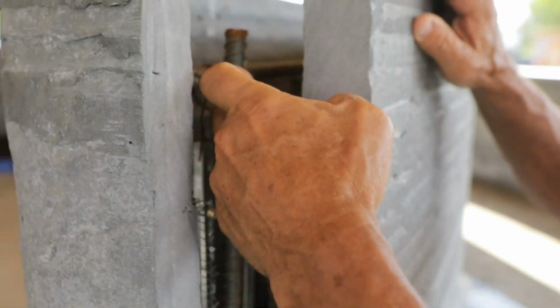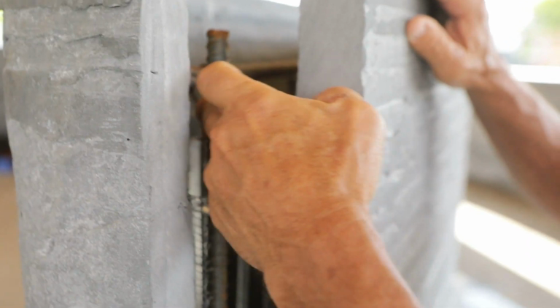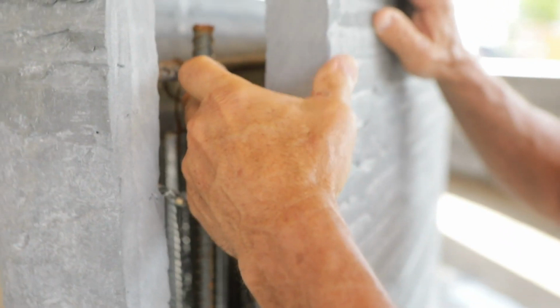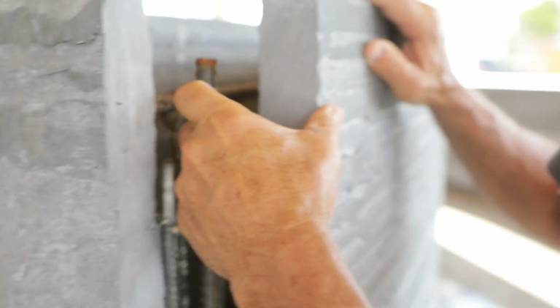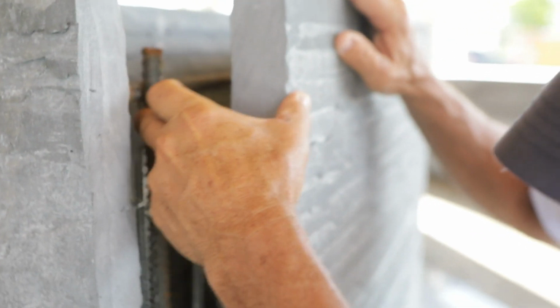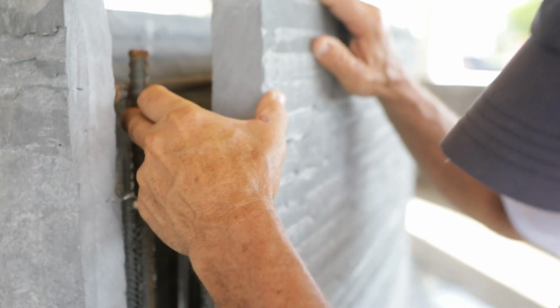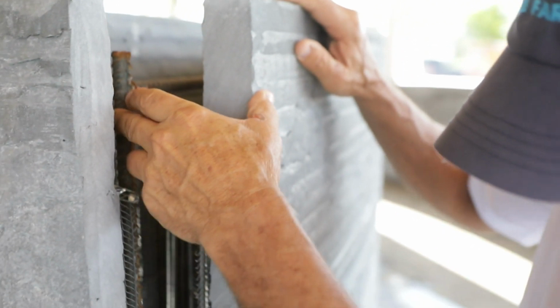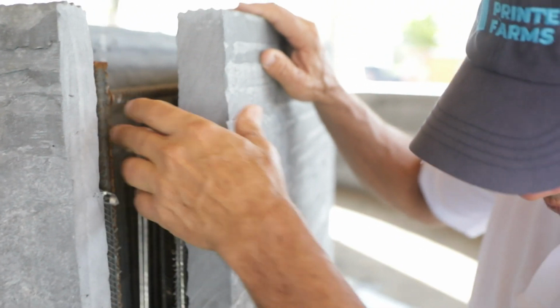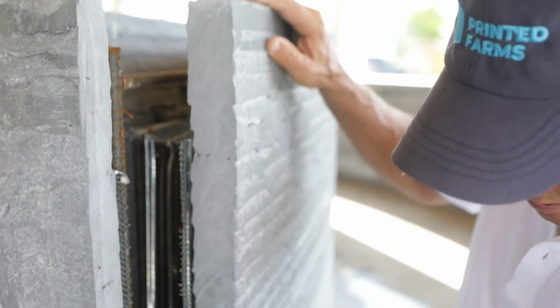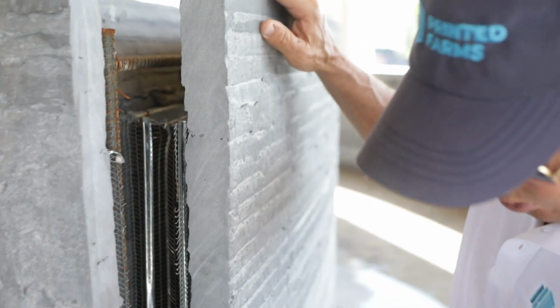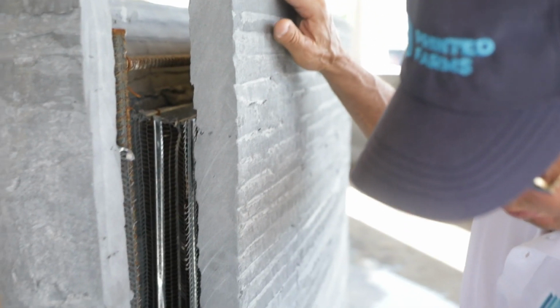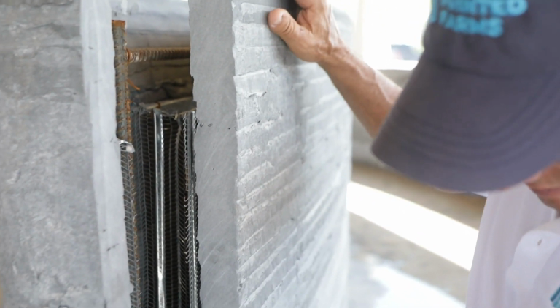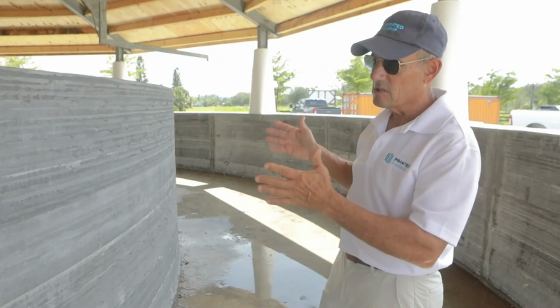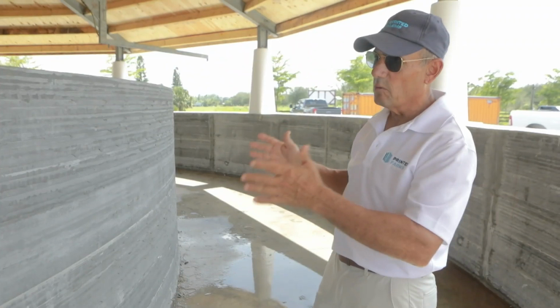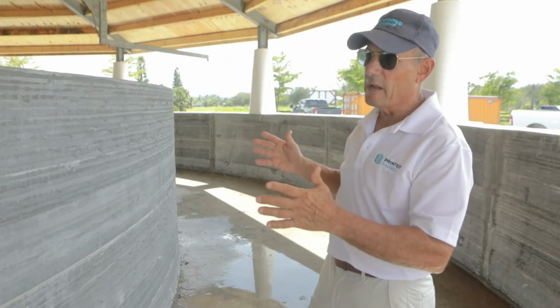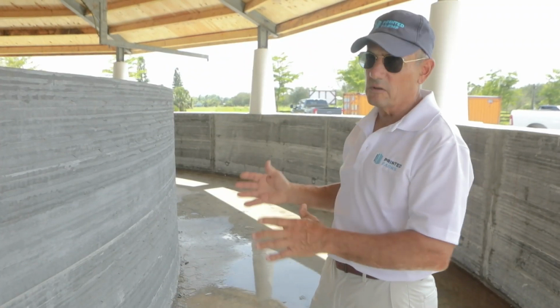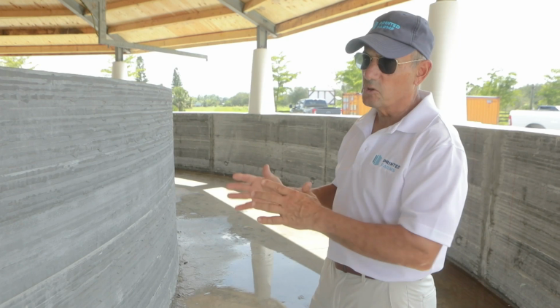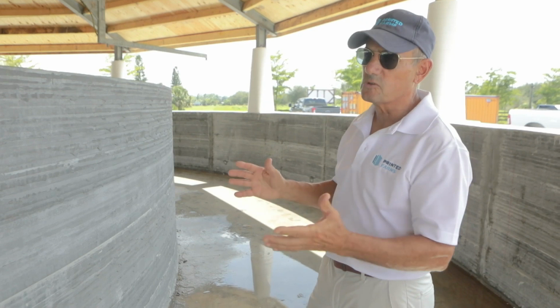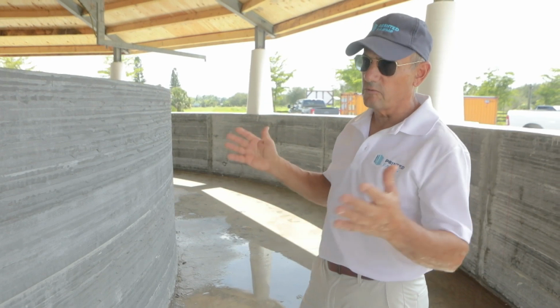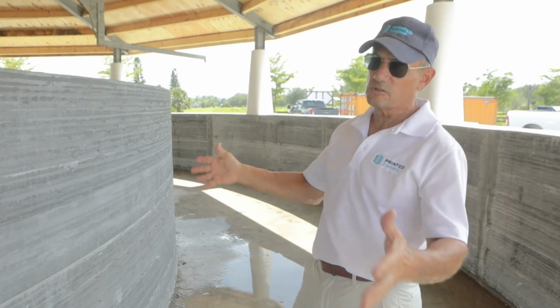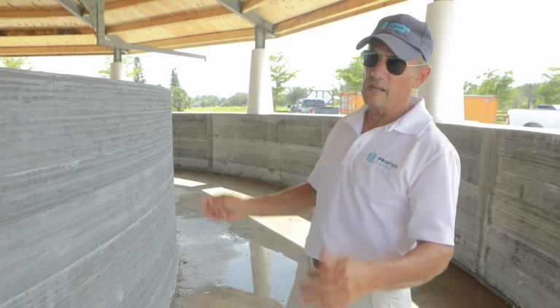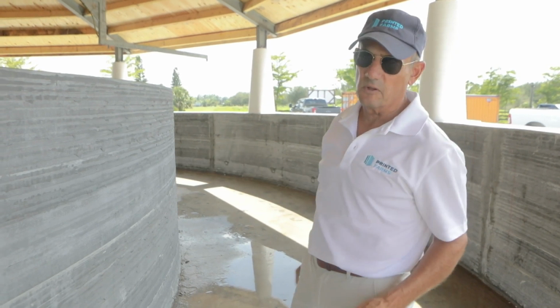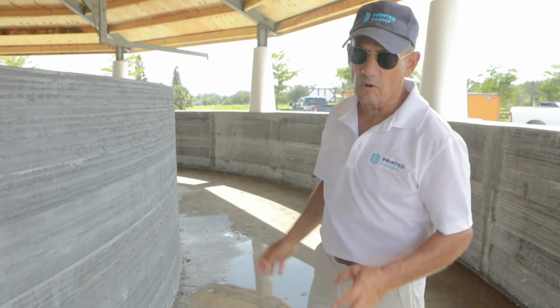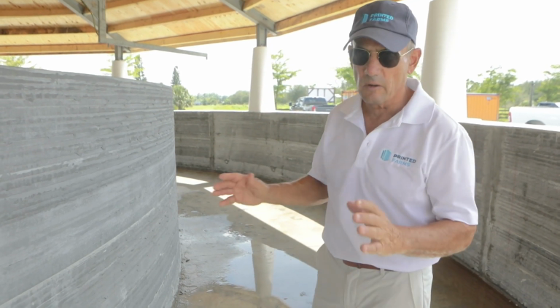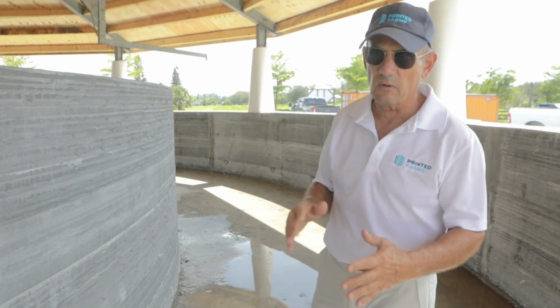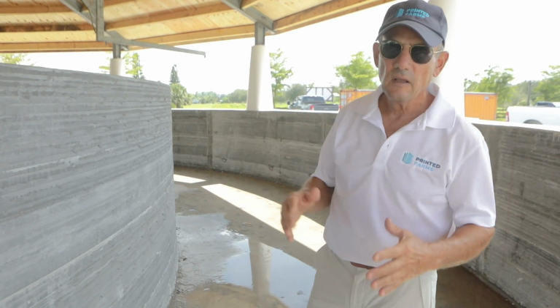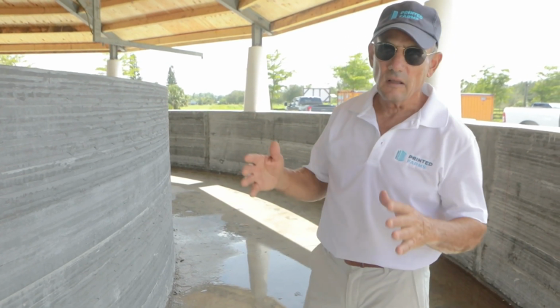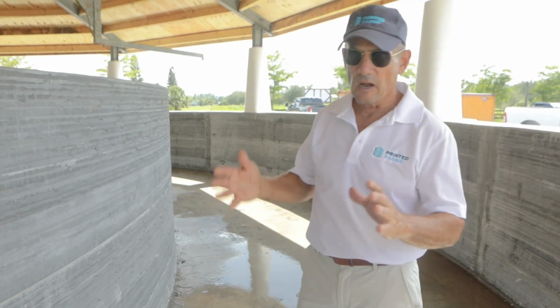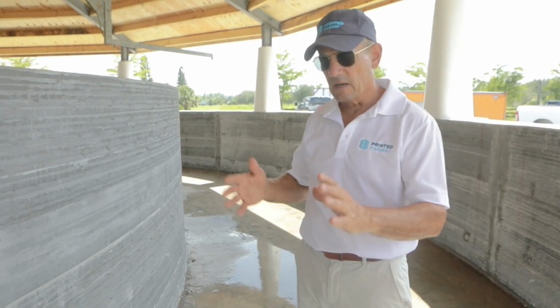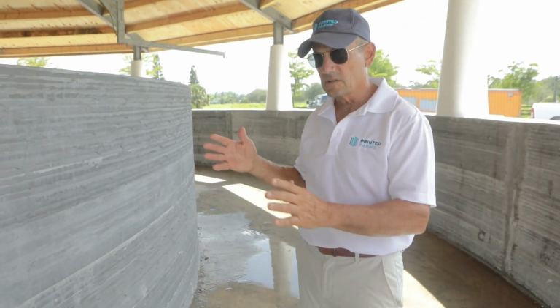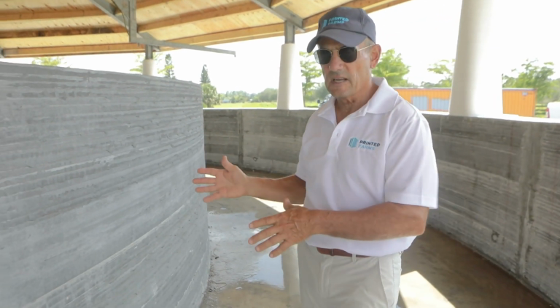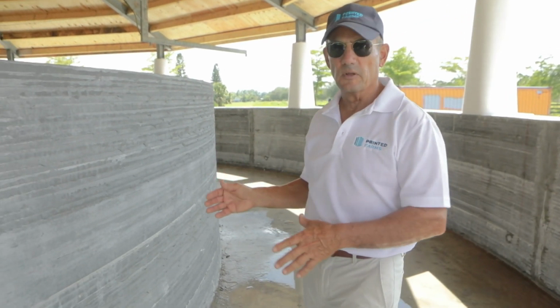We insert the rebar after we print the wall in a hole. Obviously, we want to make buildings super strong for sustainability — we're all about environmental sustainability.